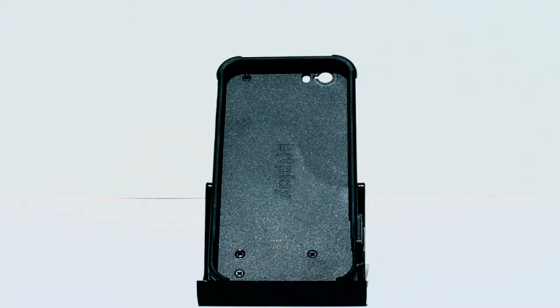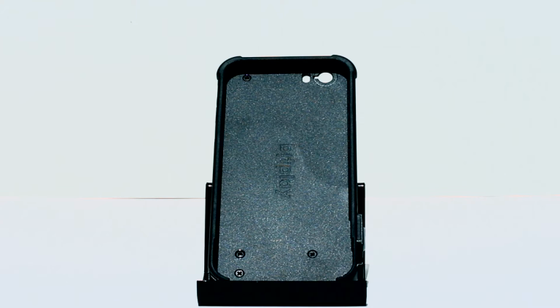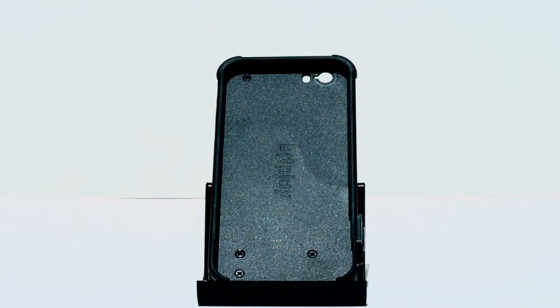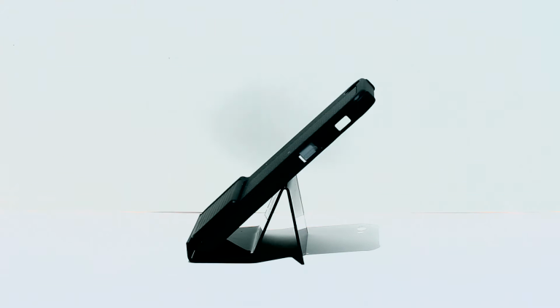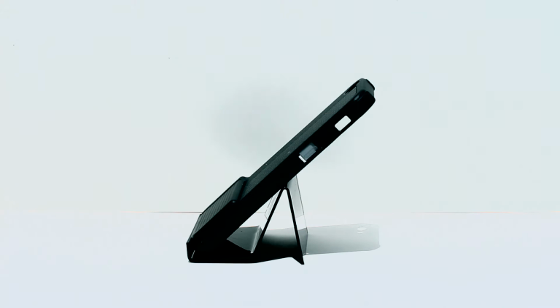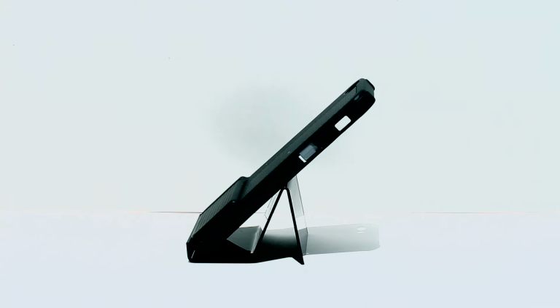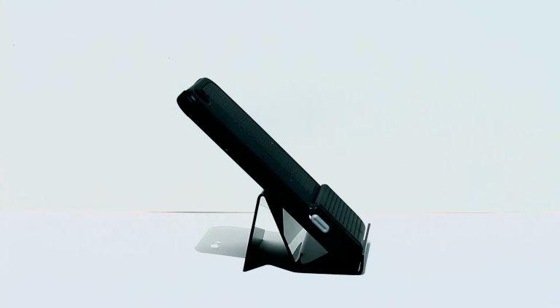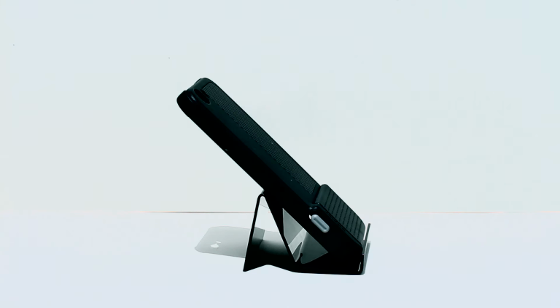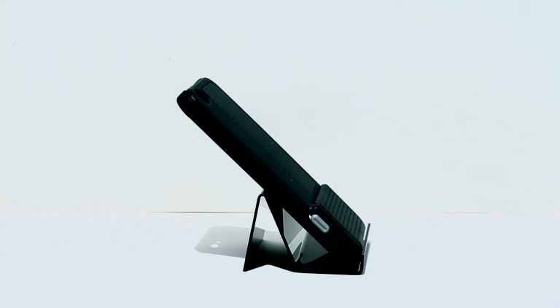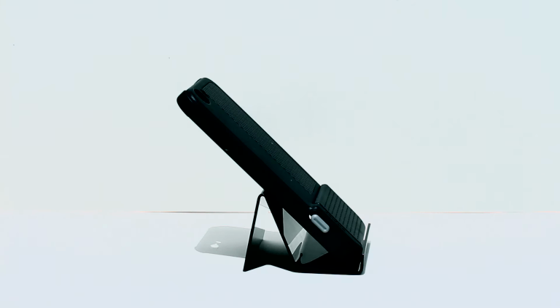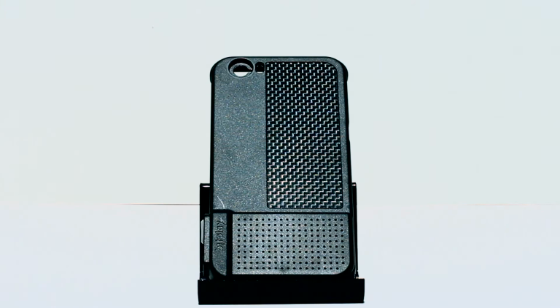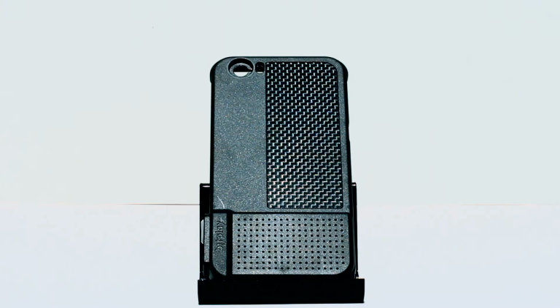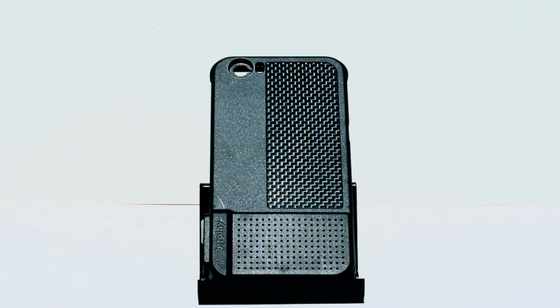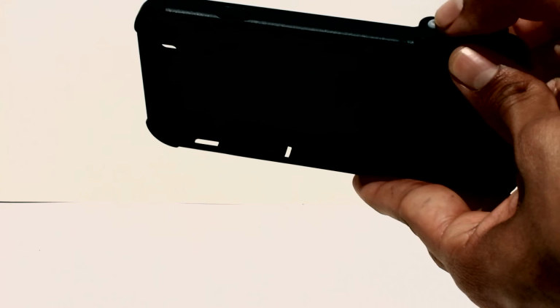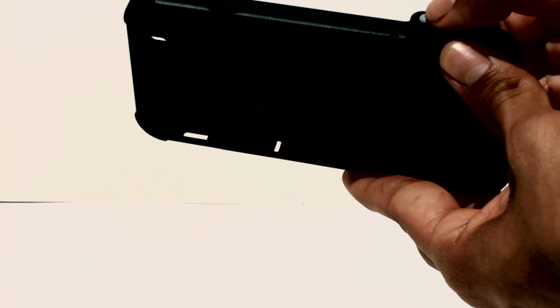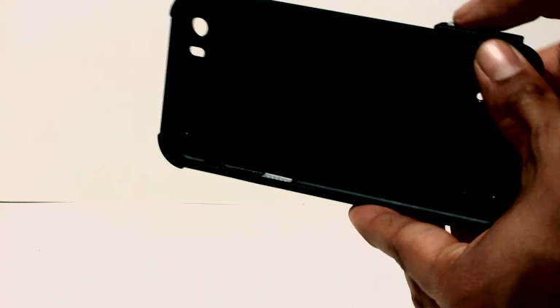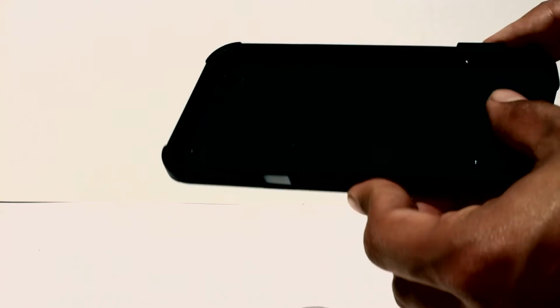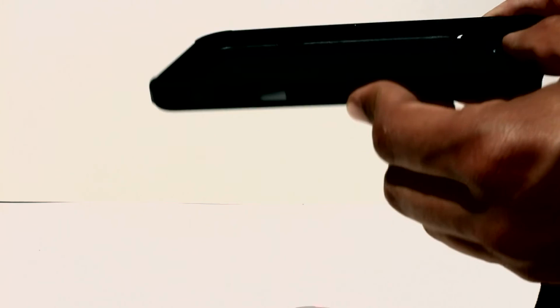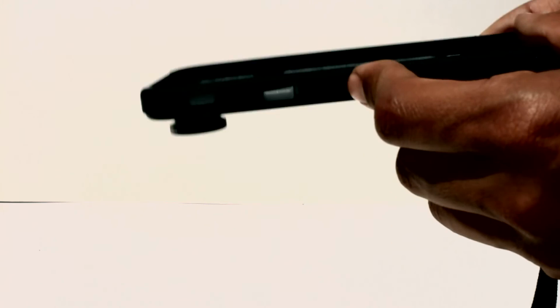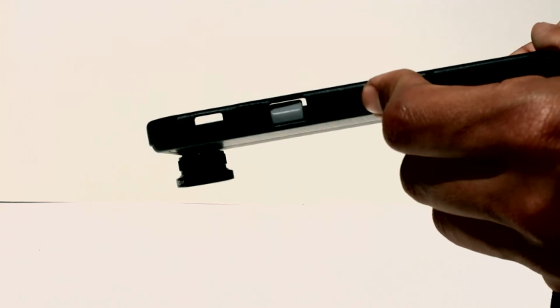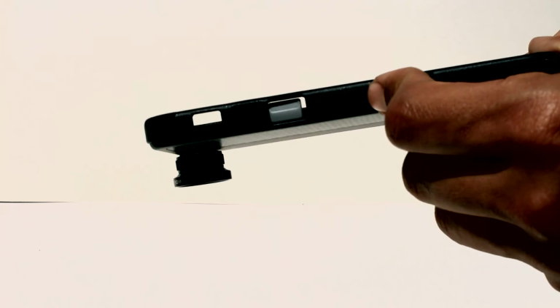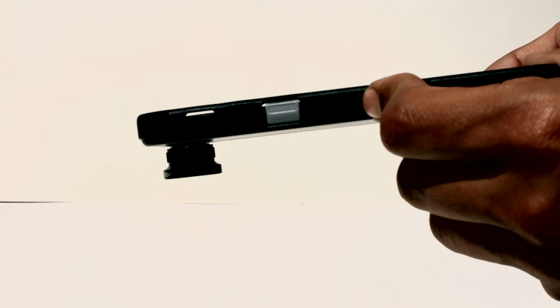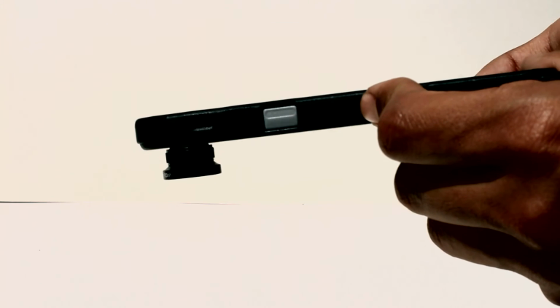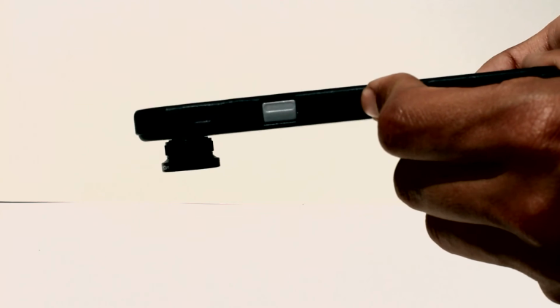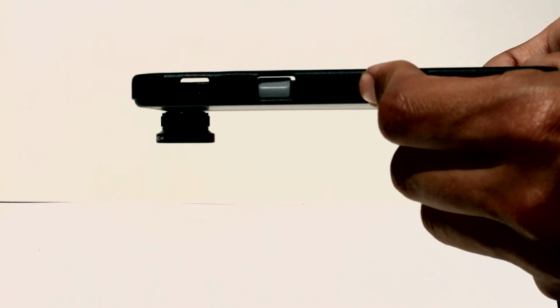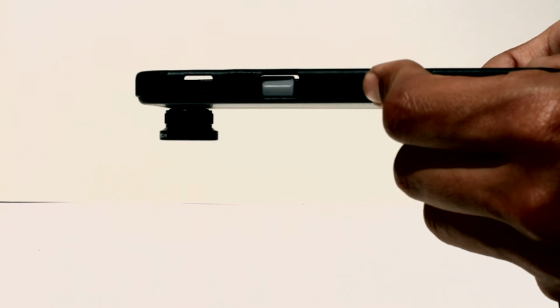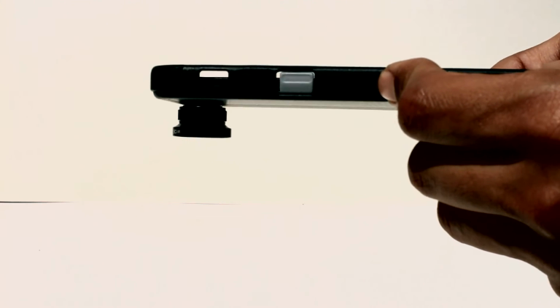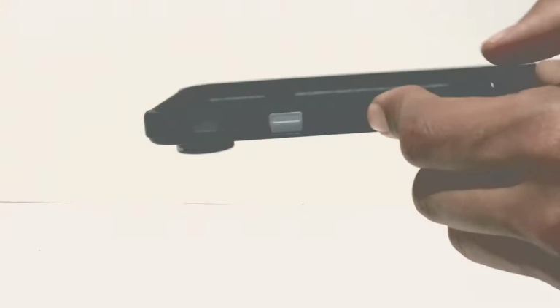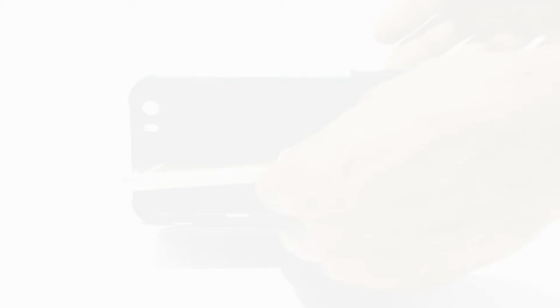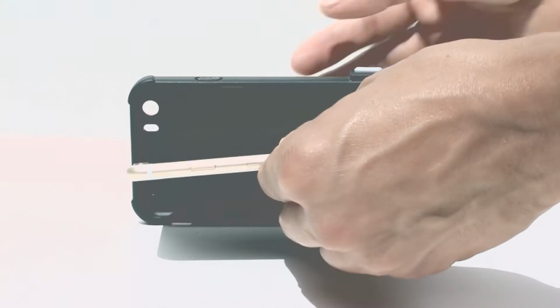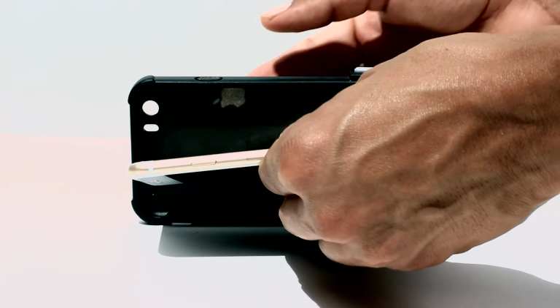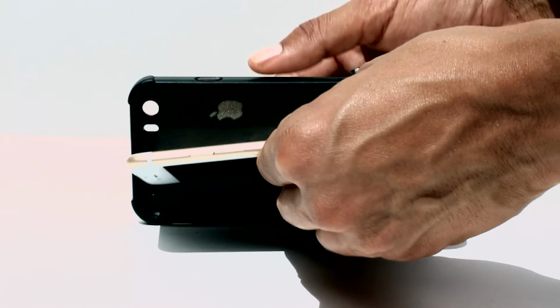All around the build quality seems very nice. iPhones utilize the volume down button as a shutter. The neat thing about this case is that it actually routes a manual shutter button to the volume down. Pretty neat.